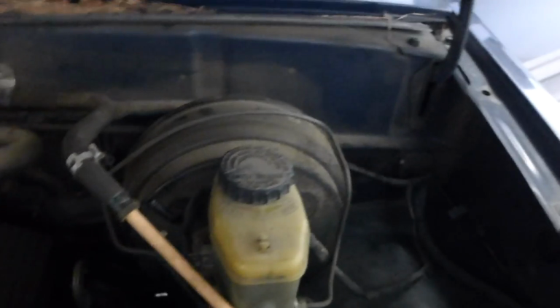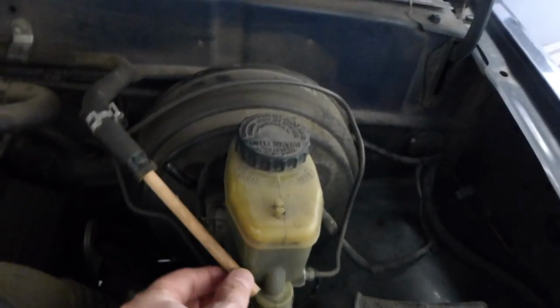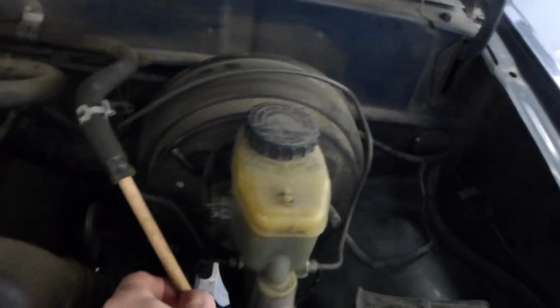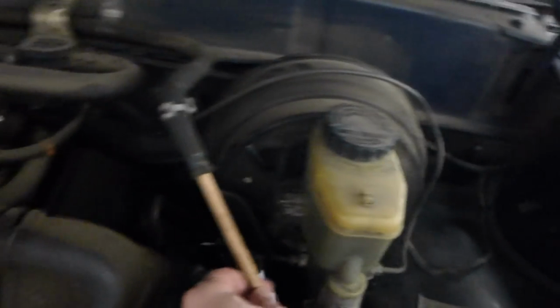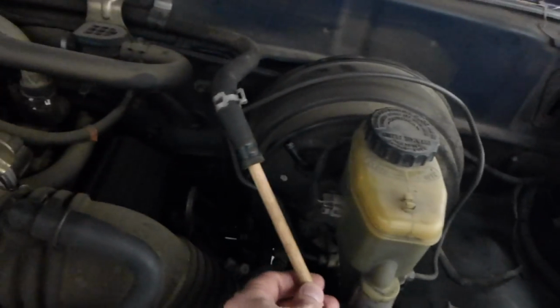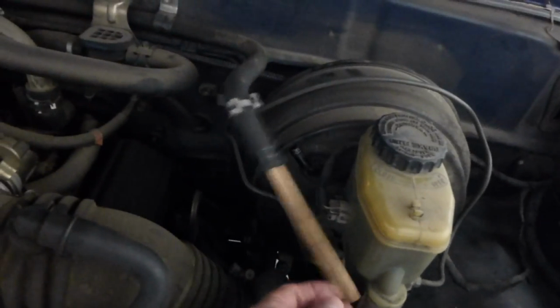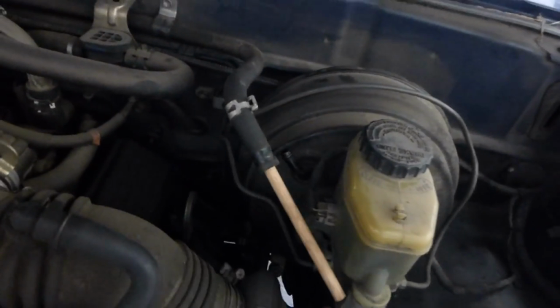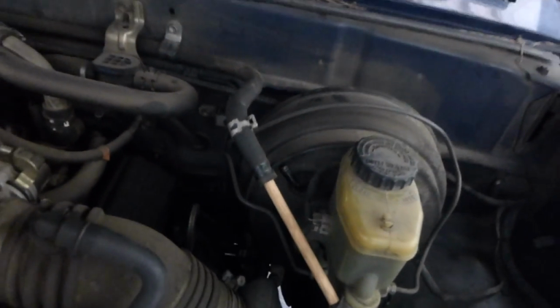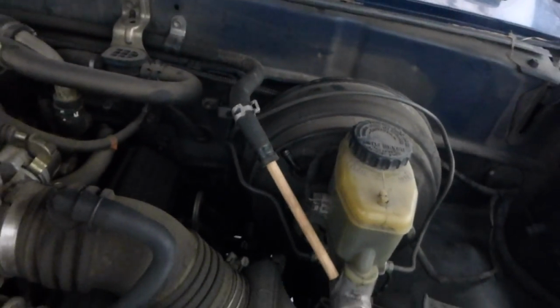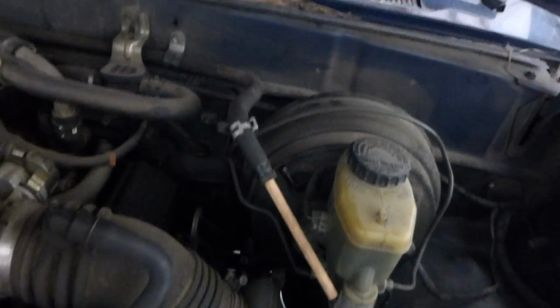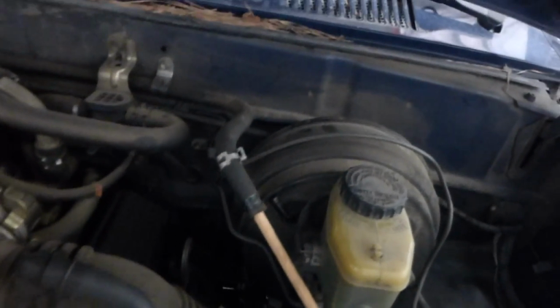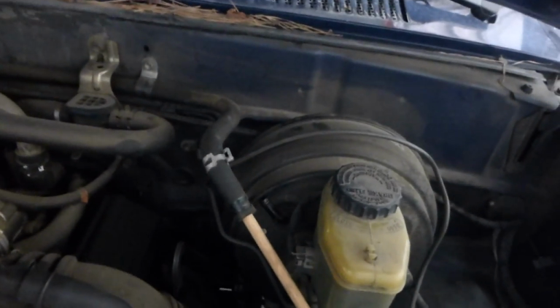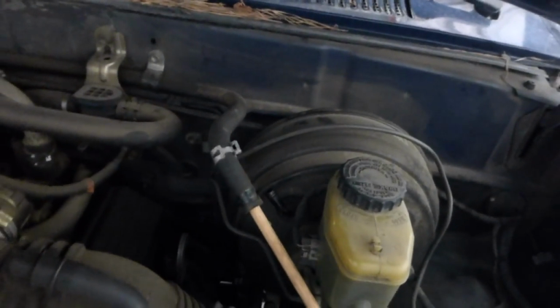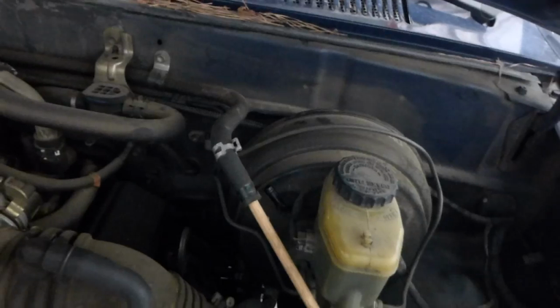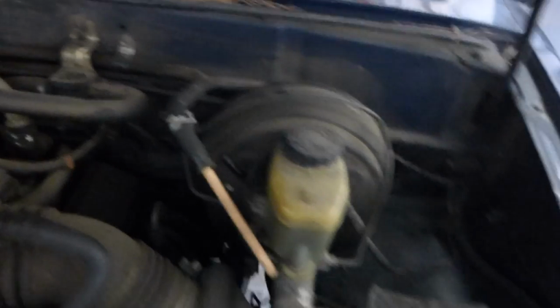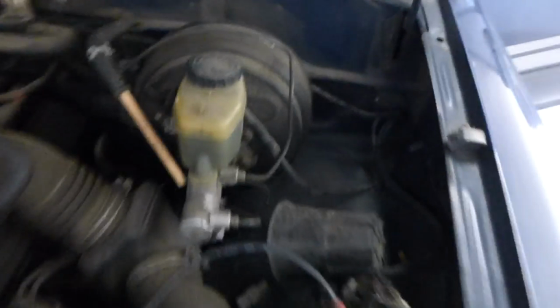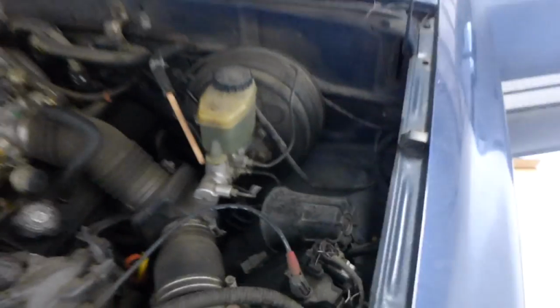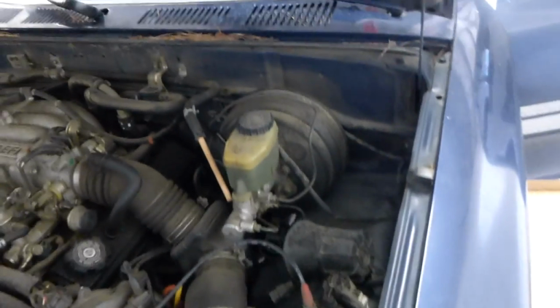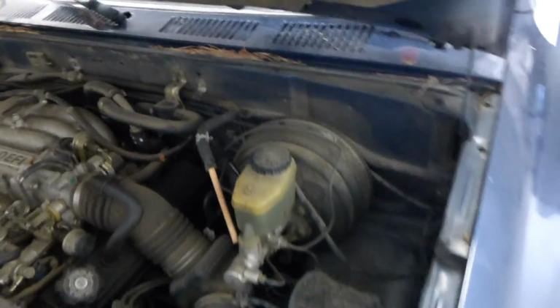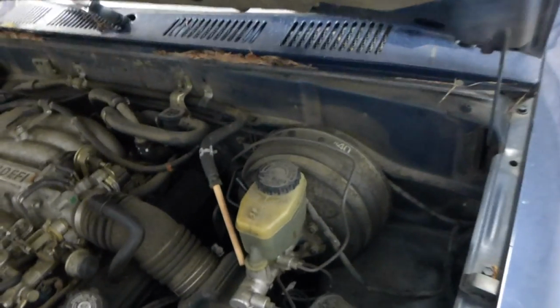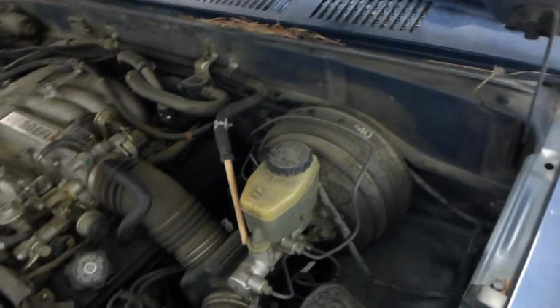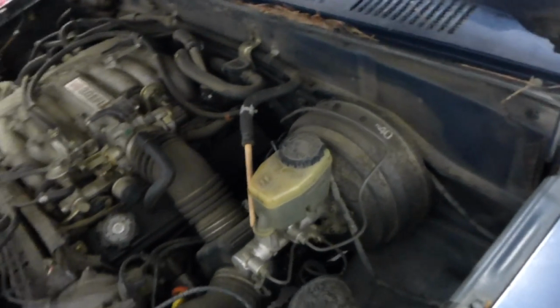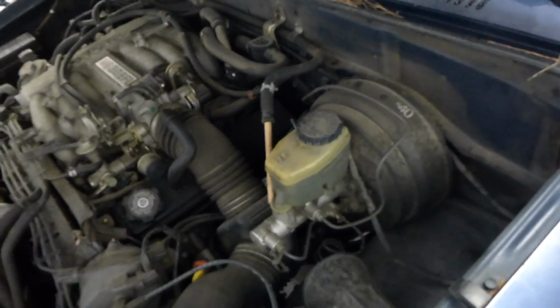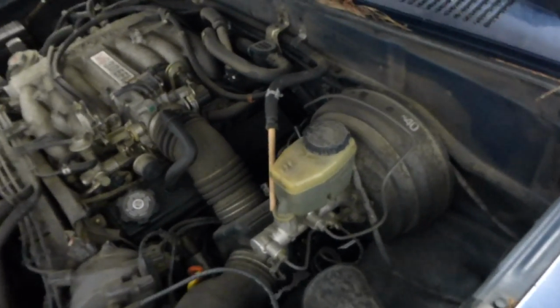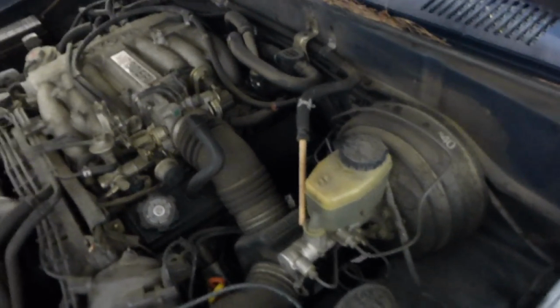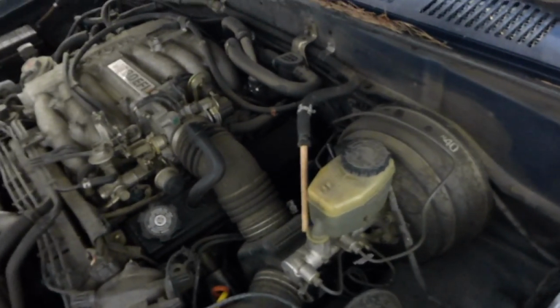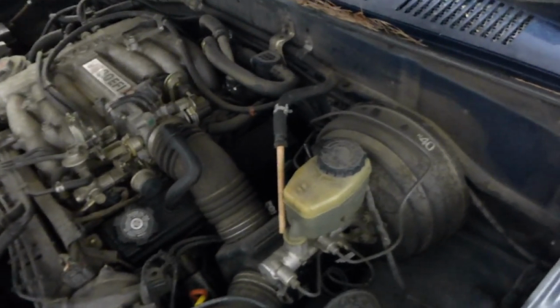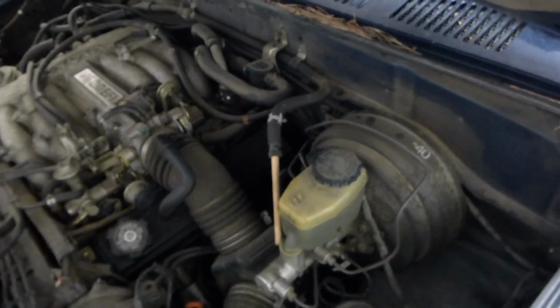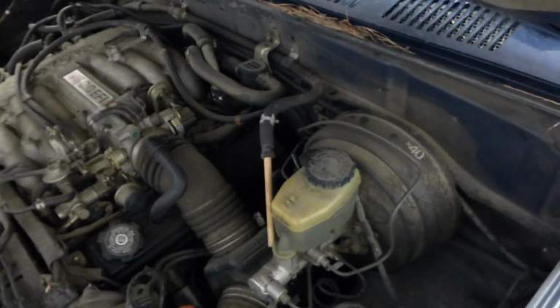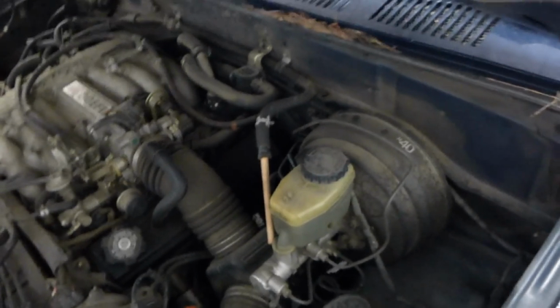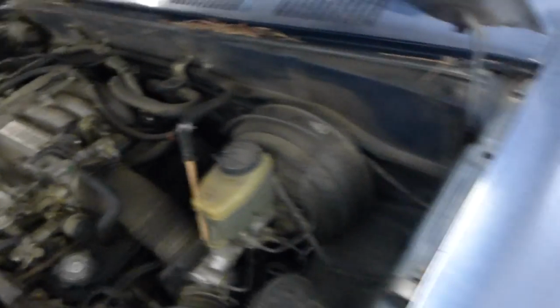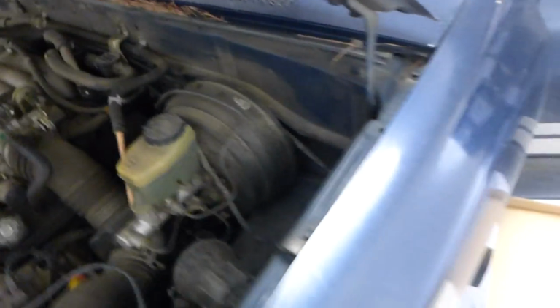I ended up plugging it because it was getting so hard to keep the engine running whenever I pushed the brakes down. But this at least helped that part.